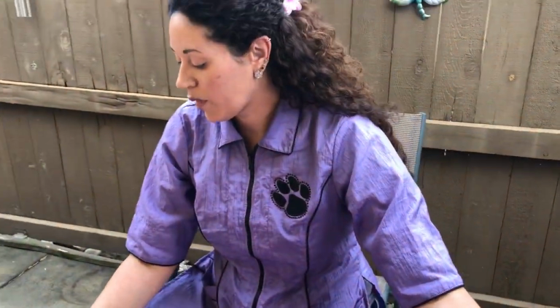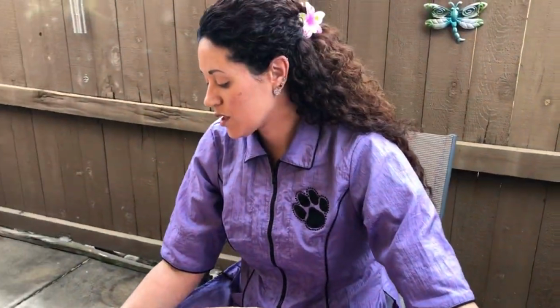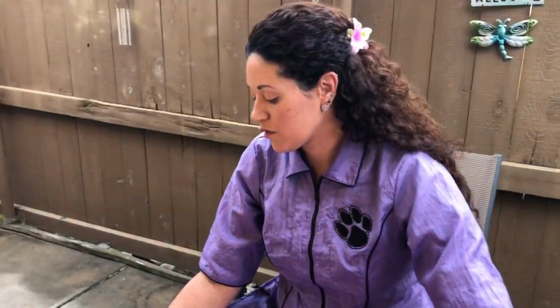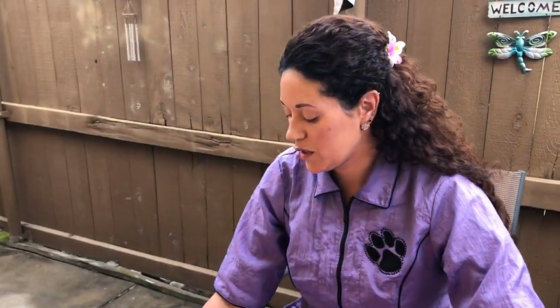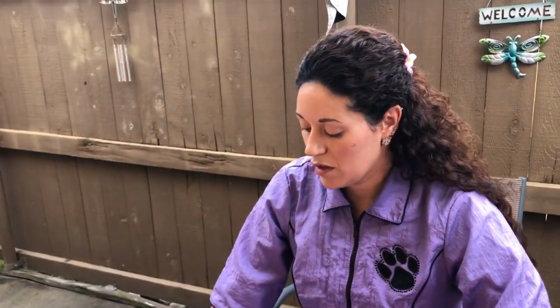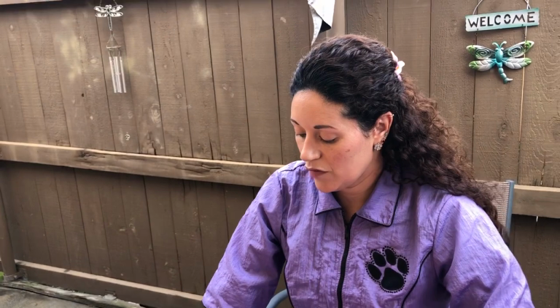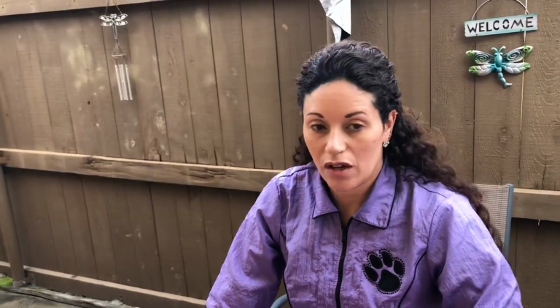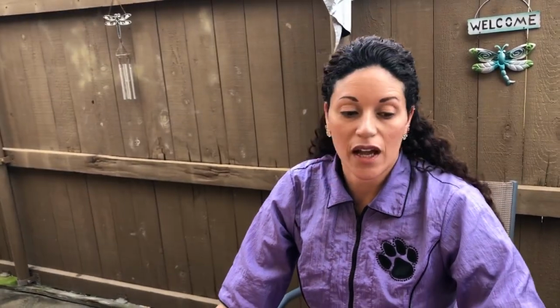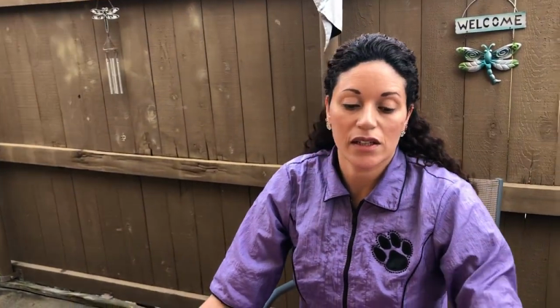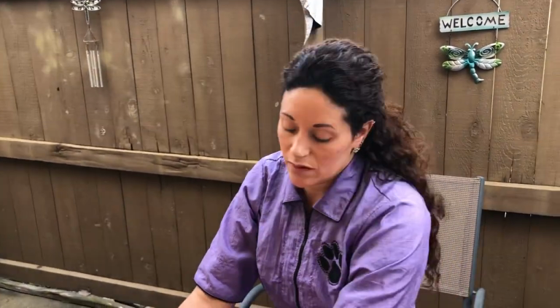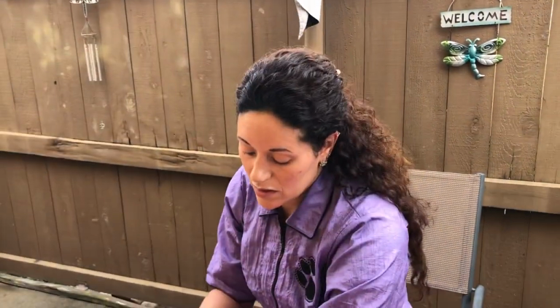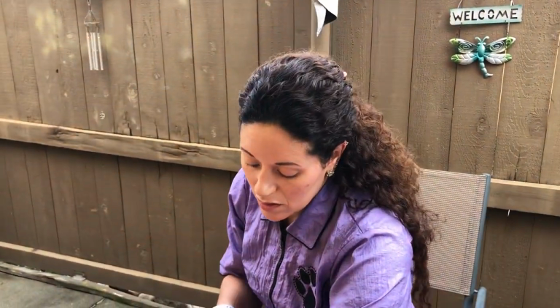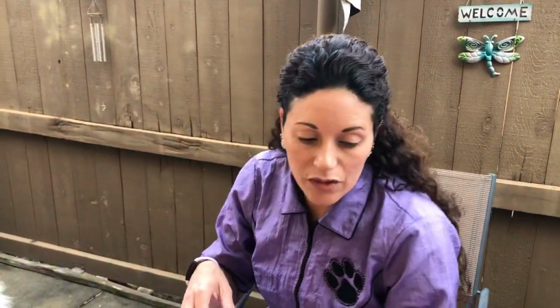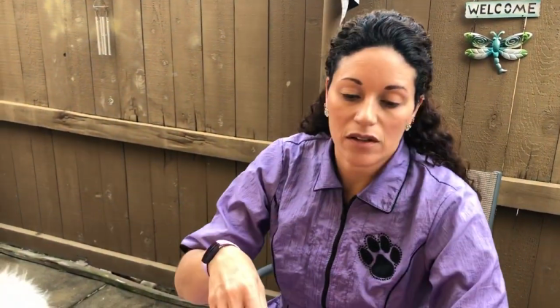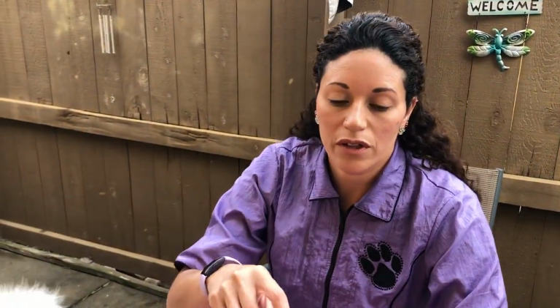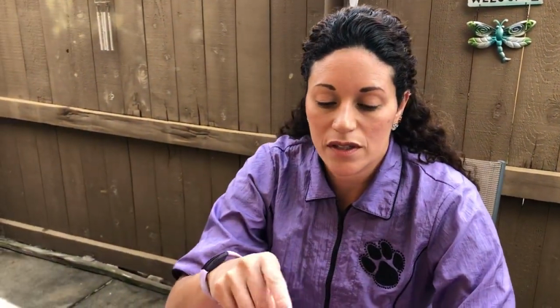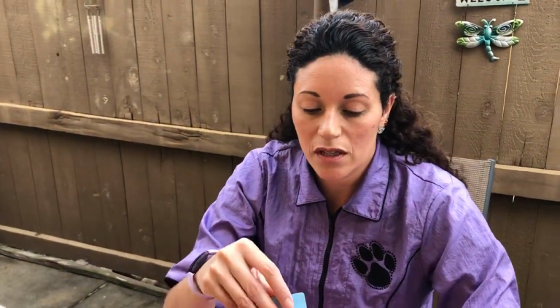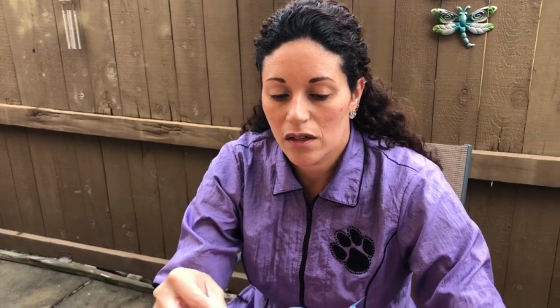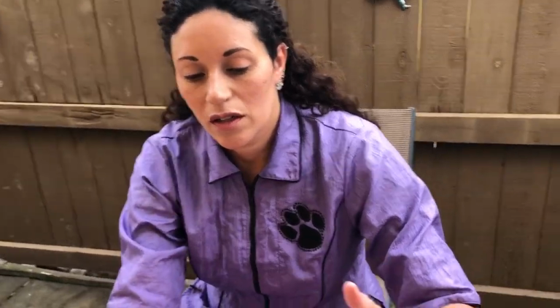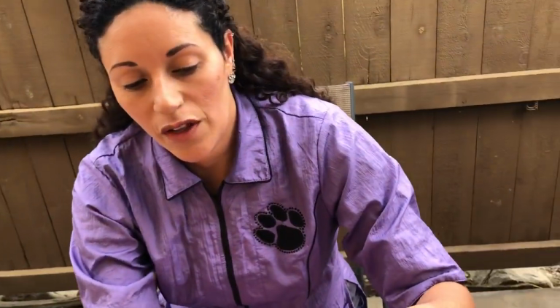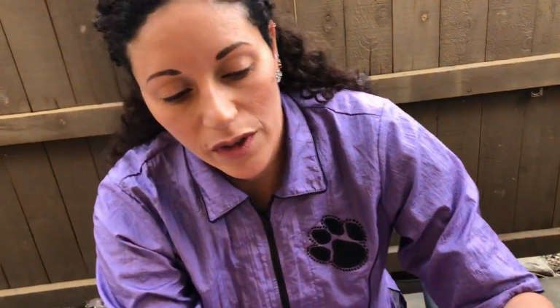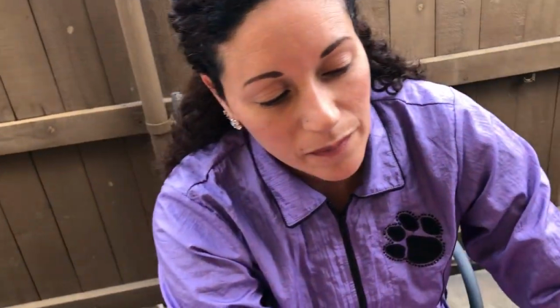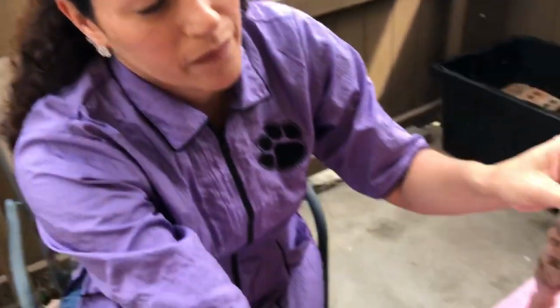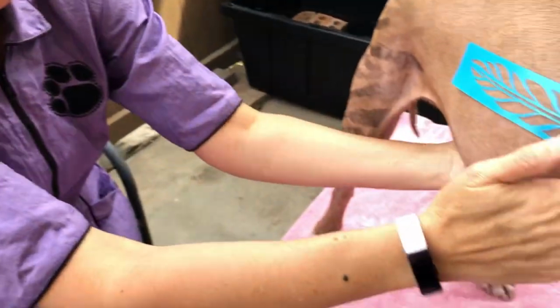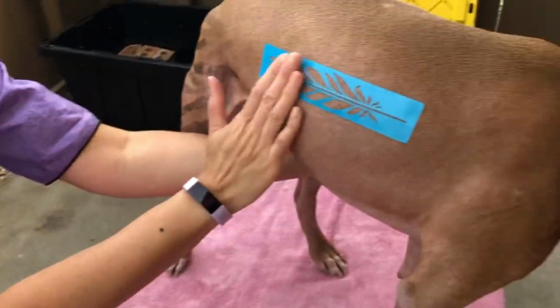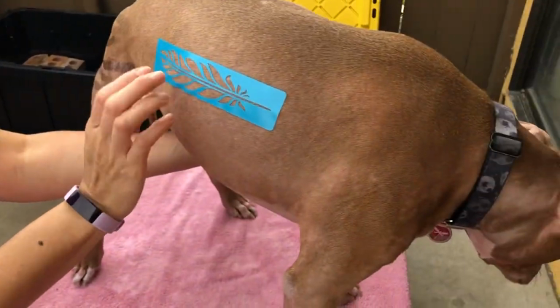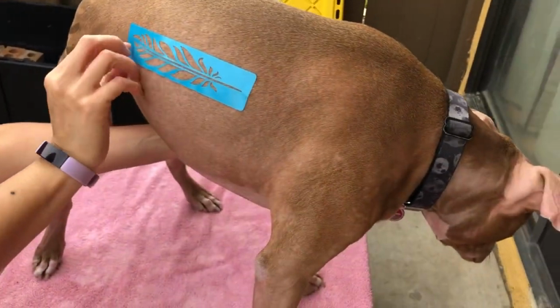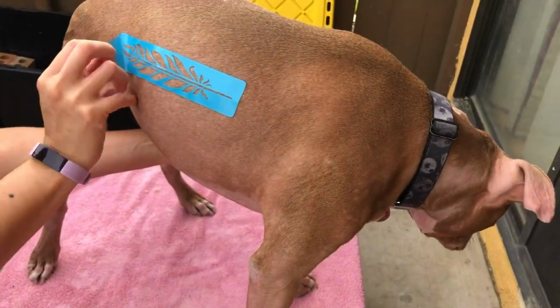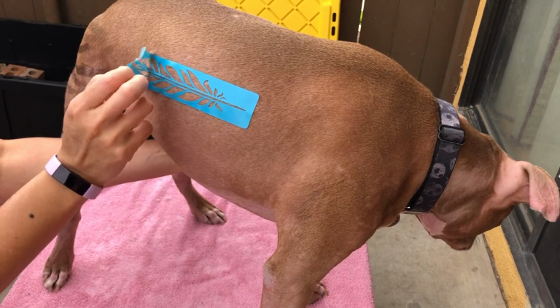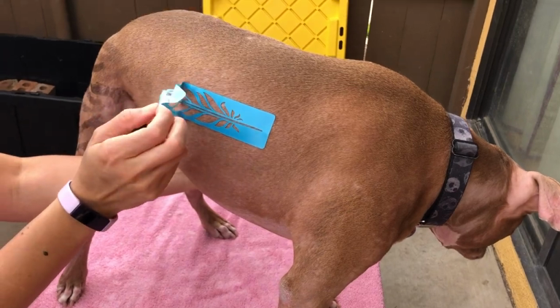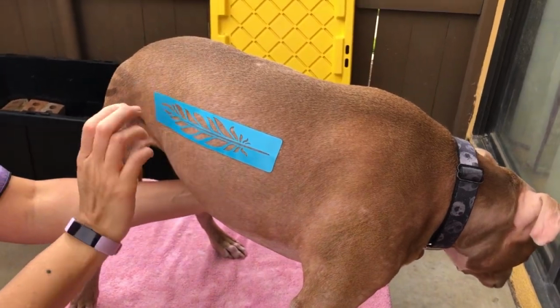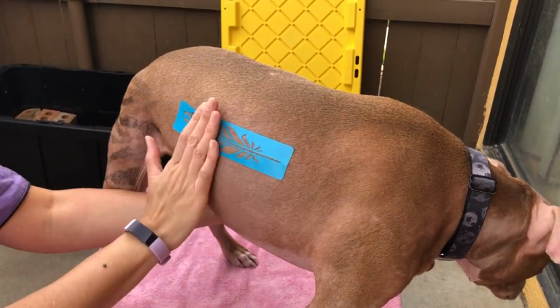We're gonna start off with a feather on the side and let's give you an angle where you can see the feather over here. And you can see that peels right off.